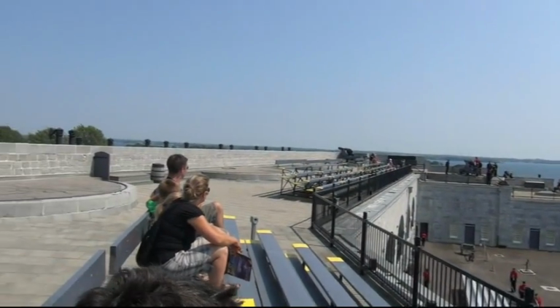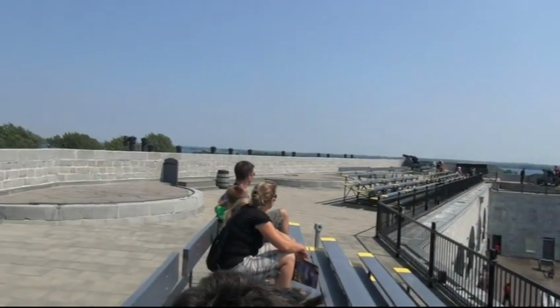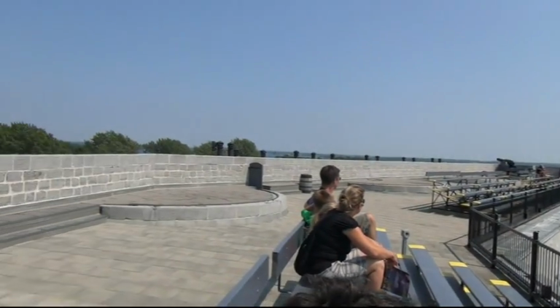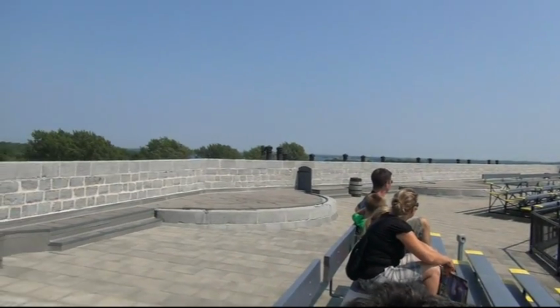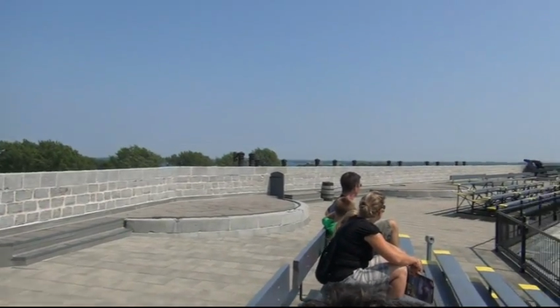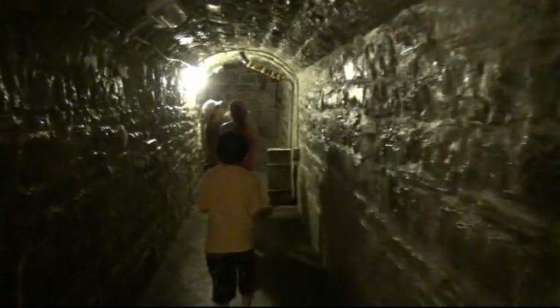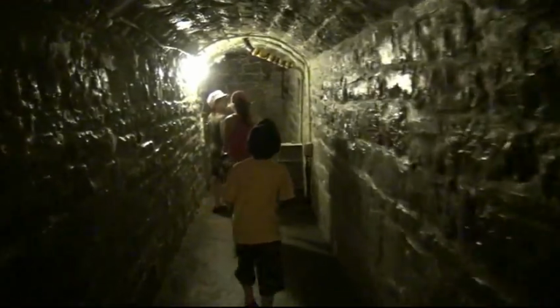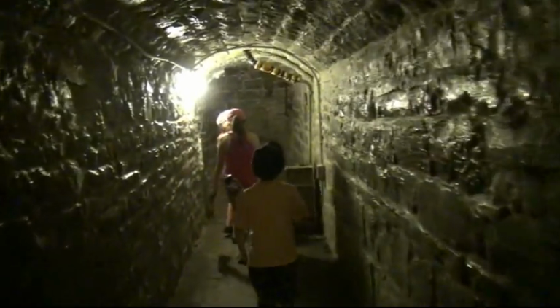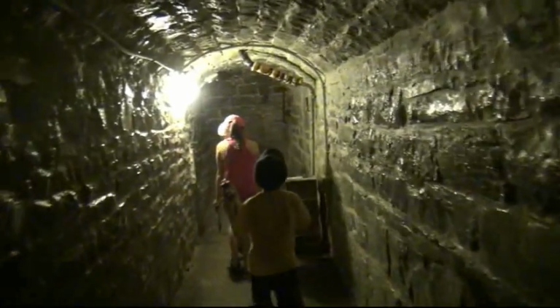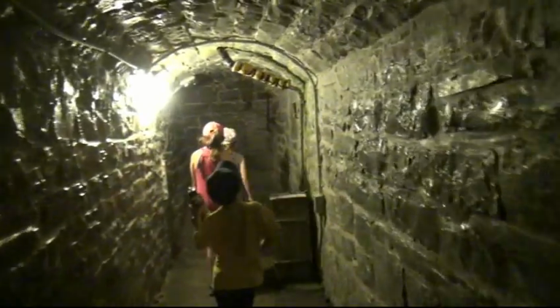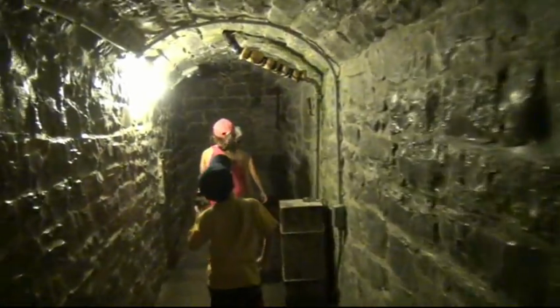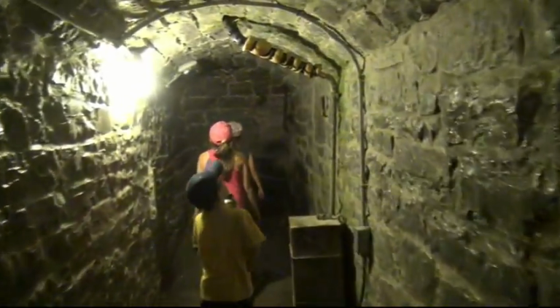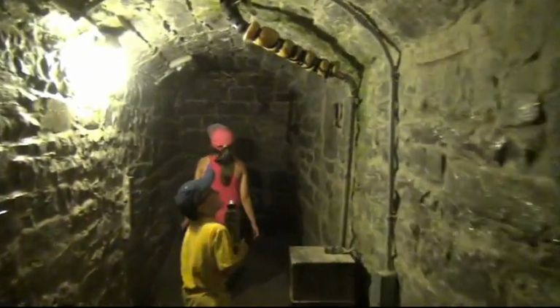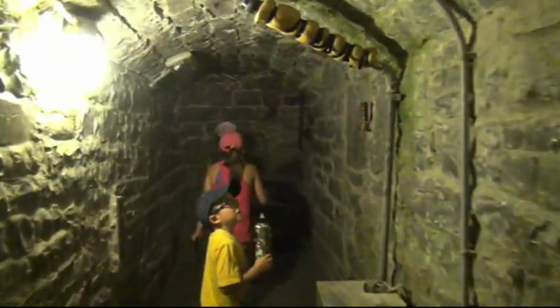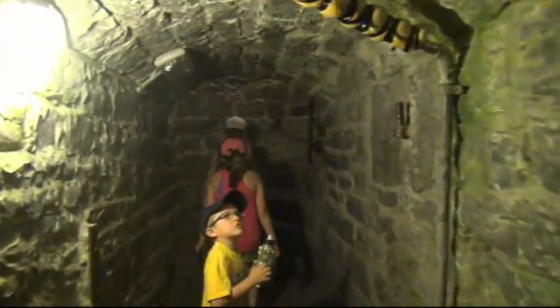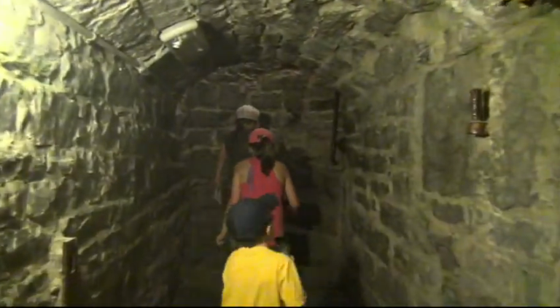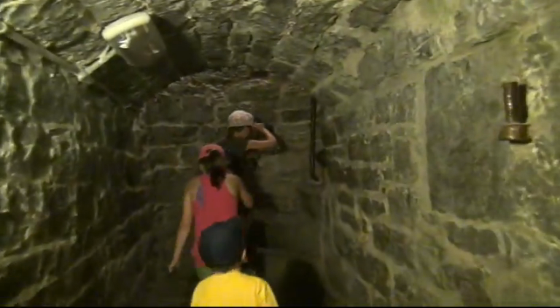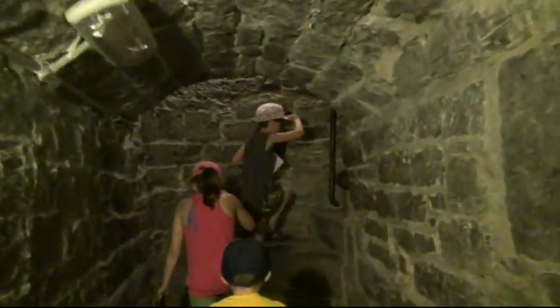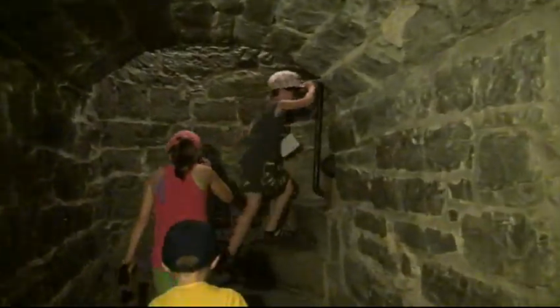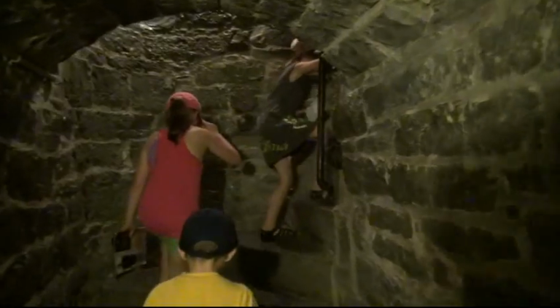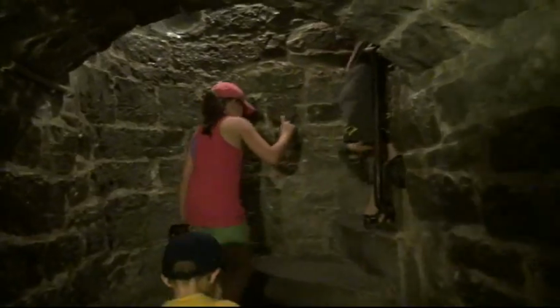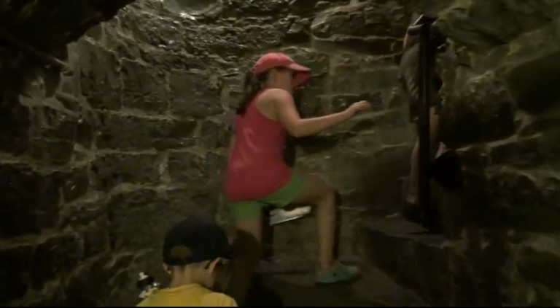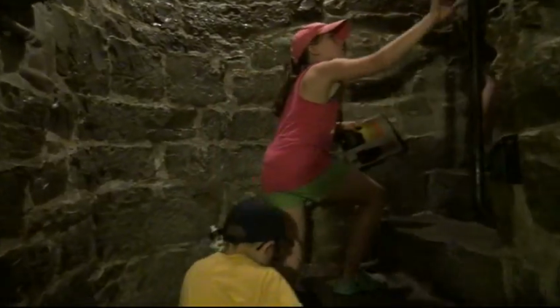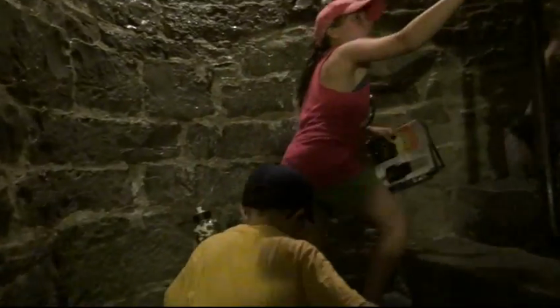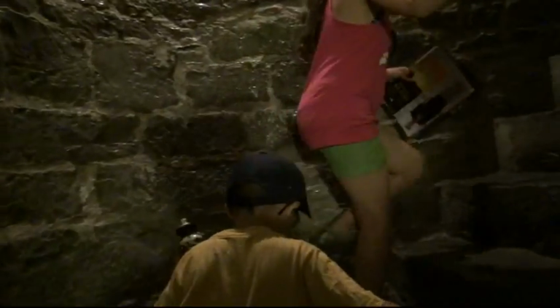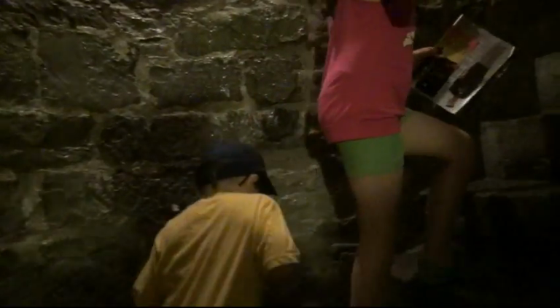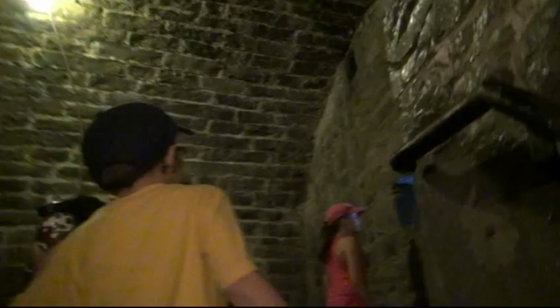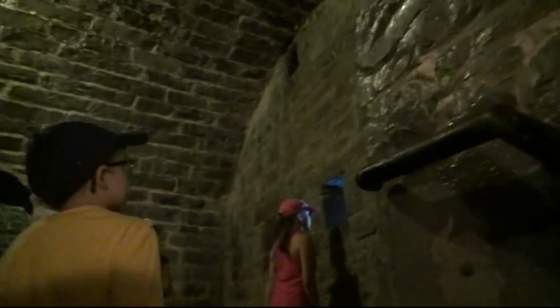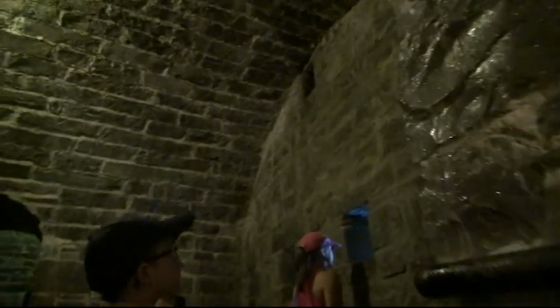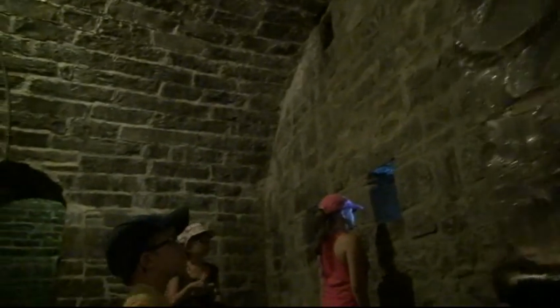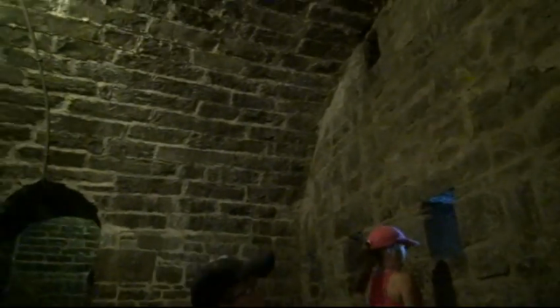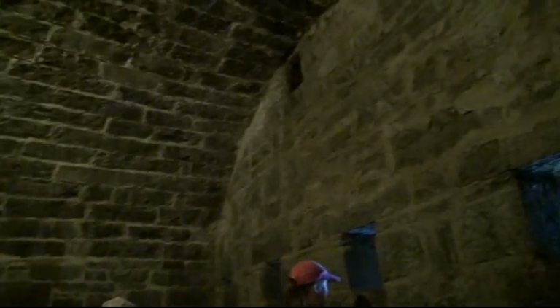Le phare a été bâti dans les années 1732-1735. Beaucoup de canons ont été installés tout autour du phare. 300 fenêtres ont été placées pour les fusils.